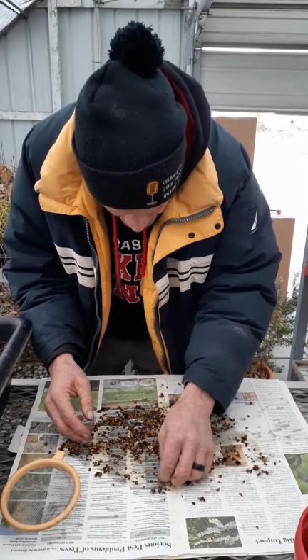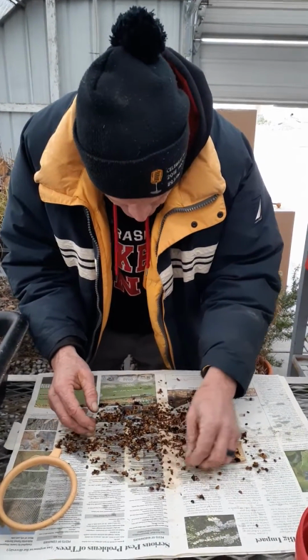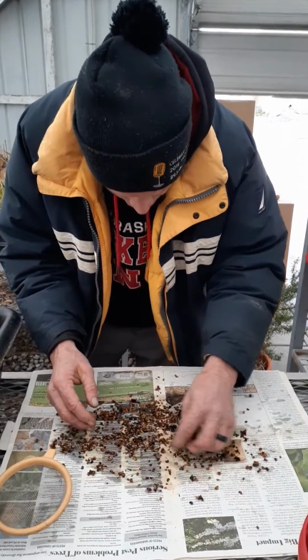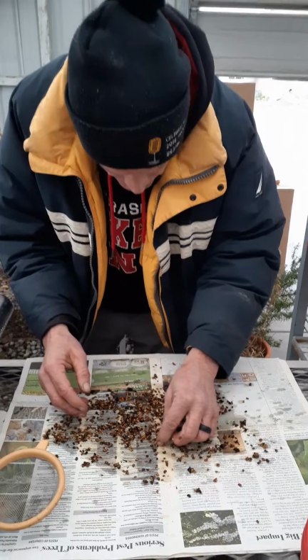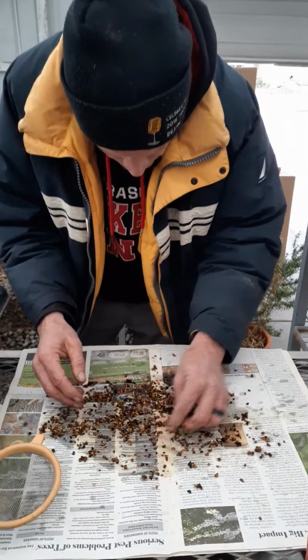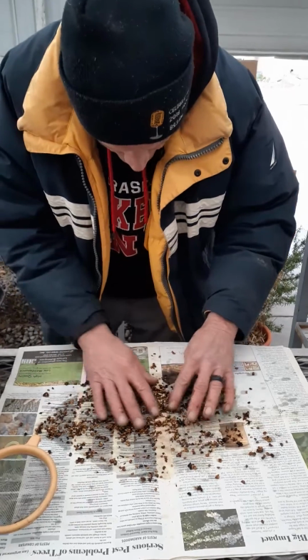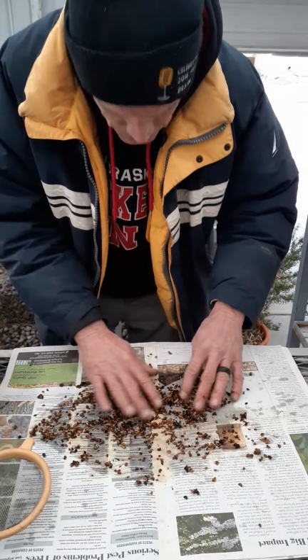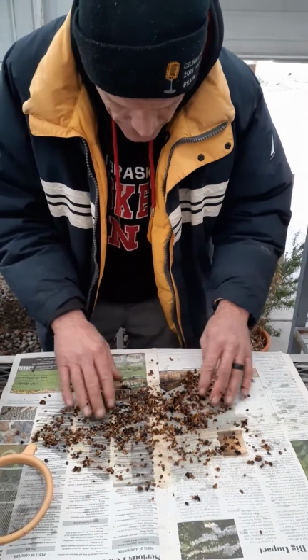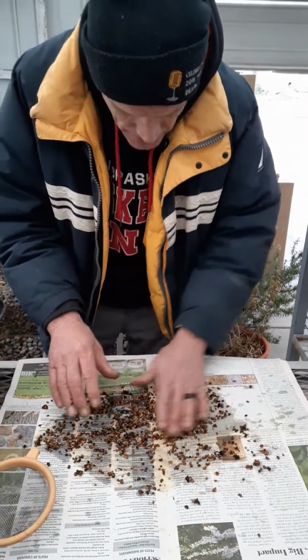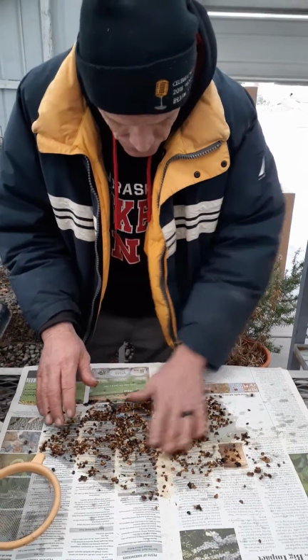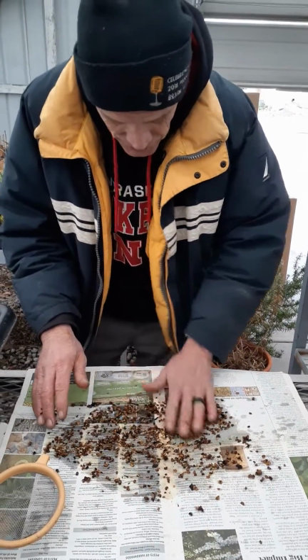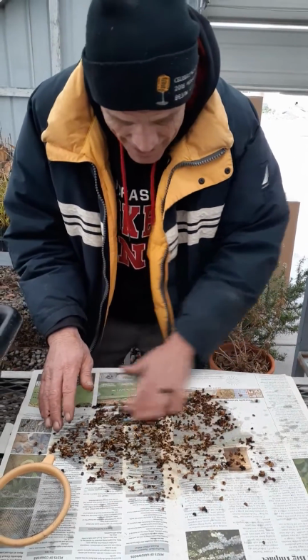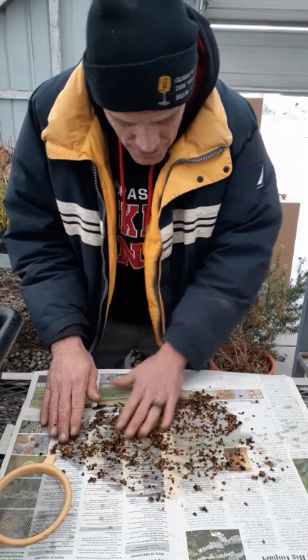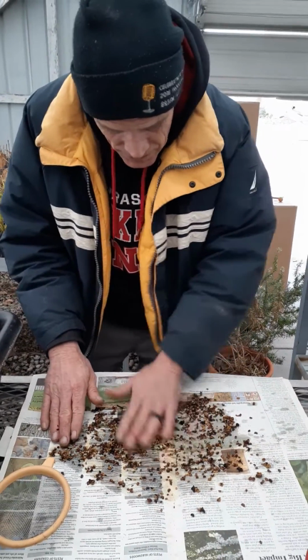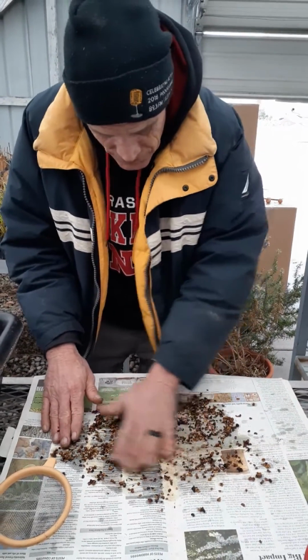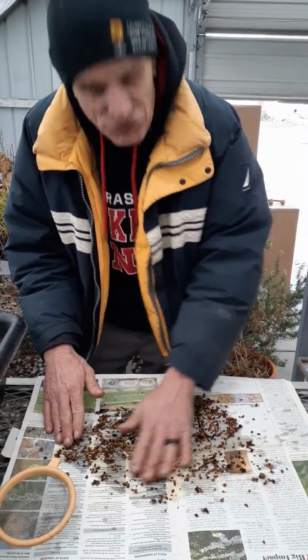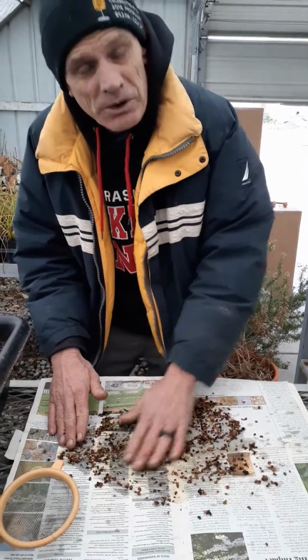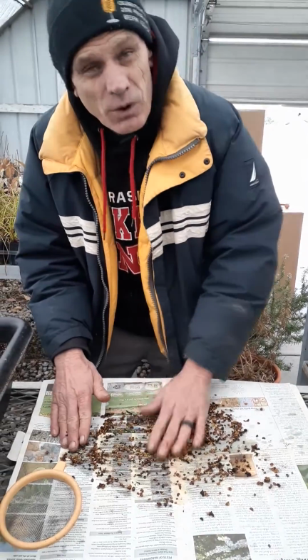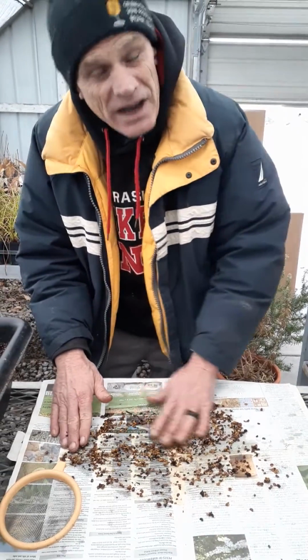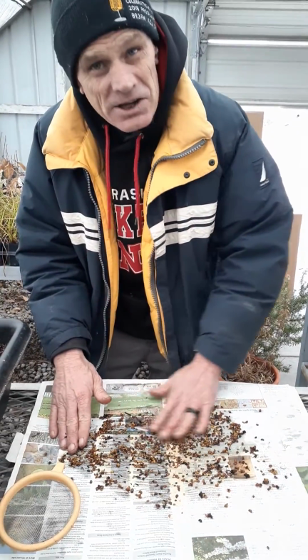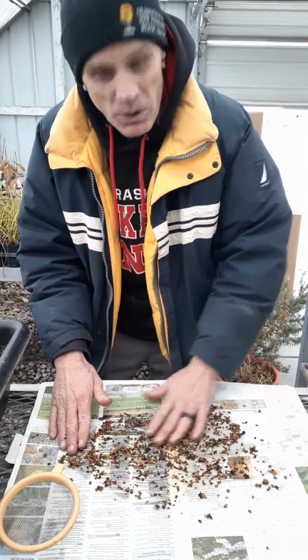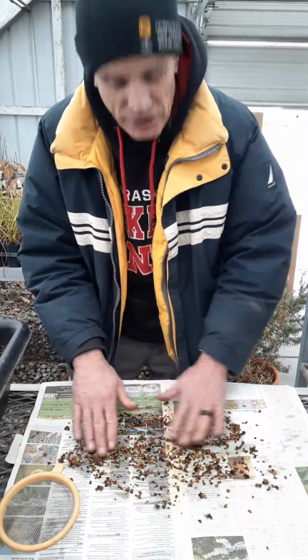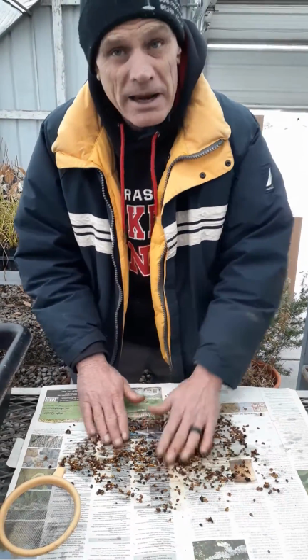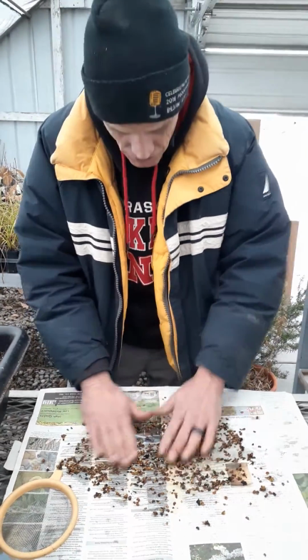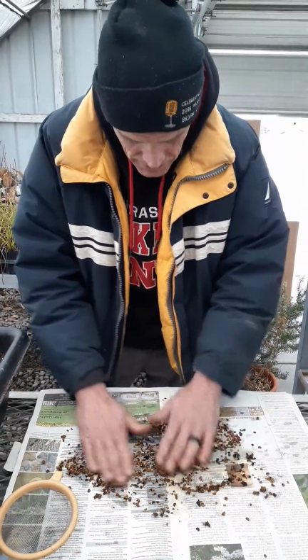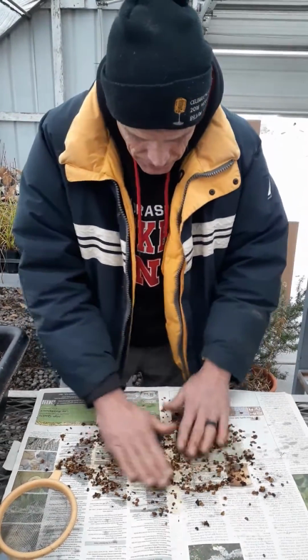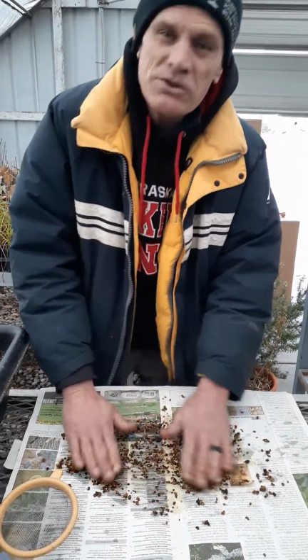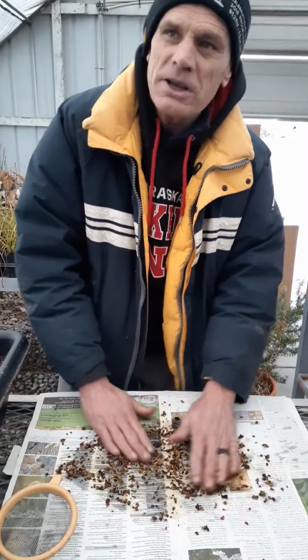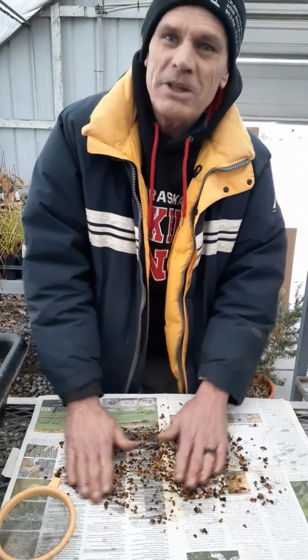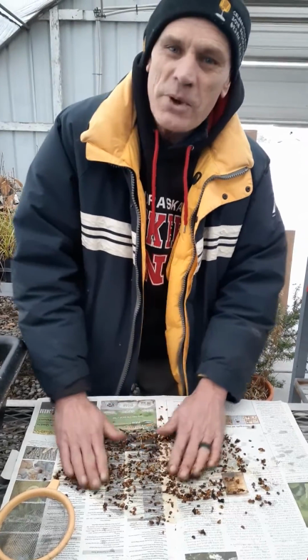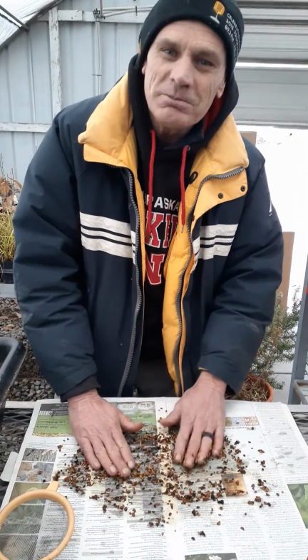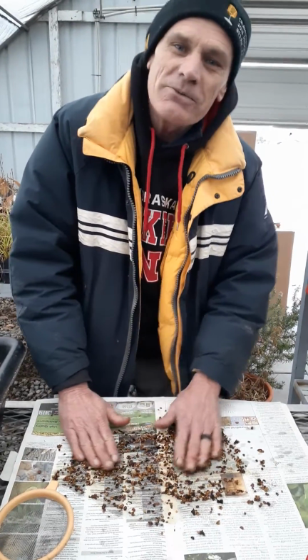We sow these in a flat and then they have to get a chill period for at least 10 days before they'll germinate. So sowing seeds in the dead of winter — it's kind of fun.